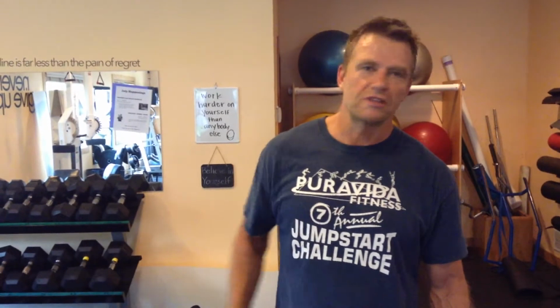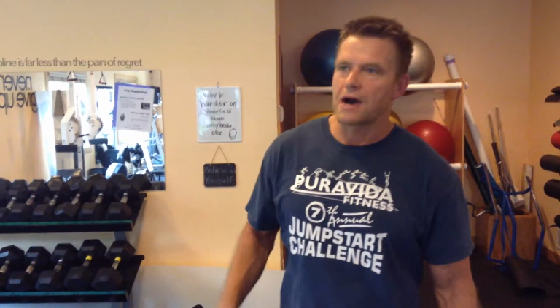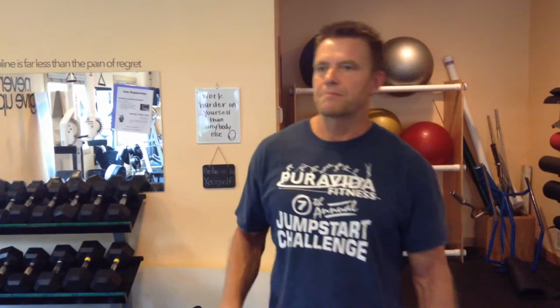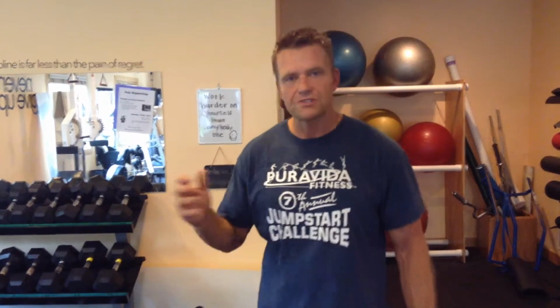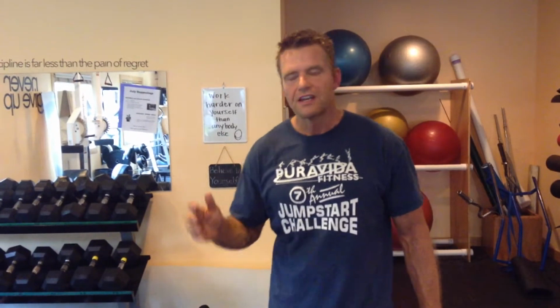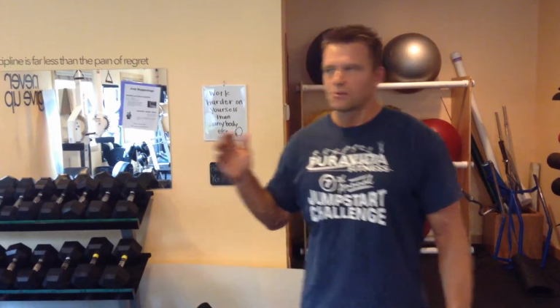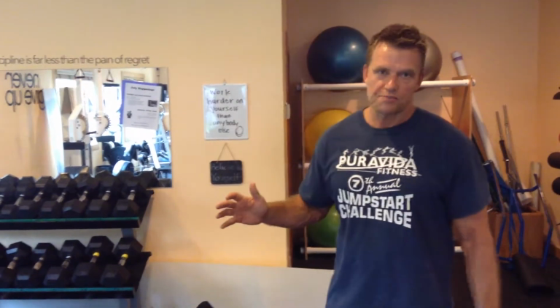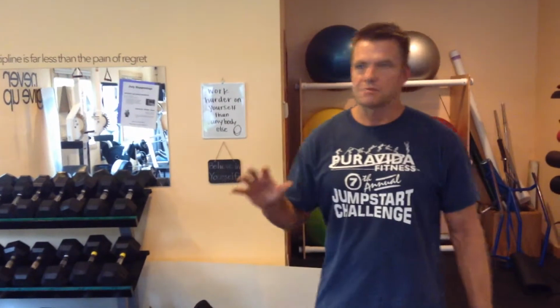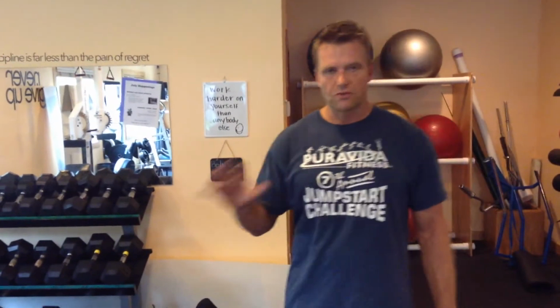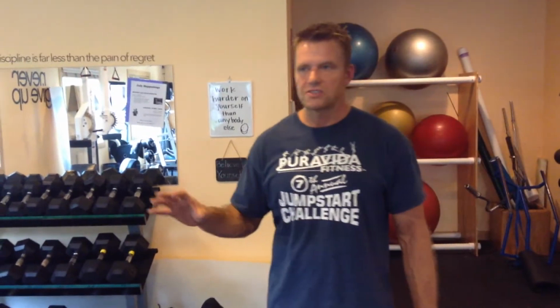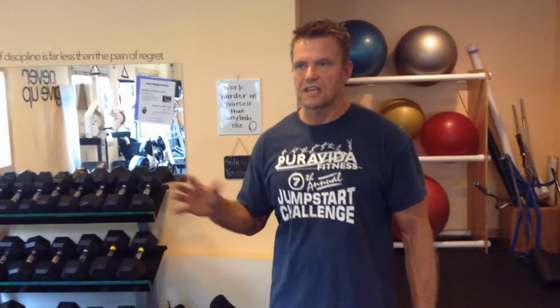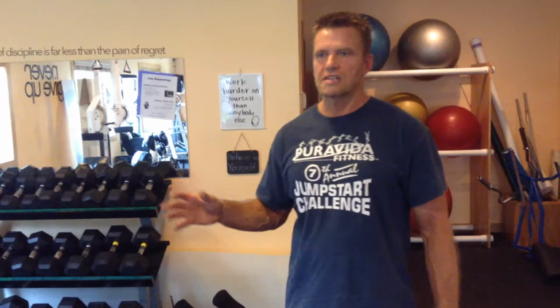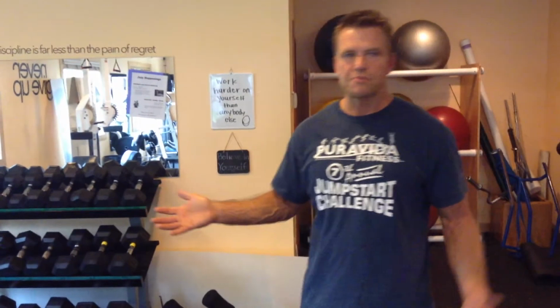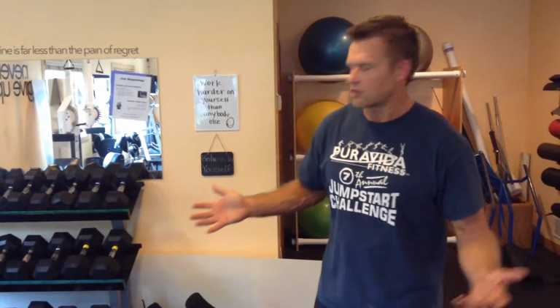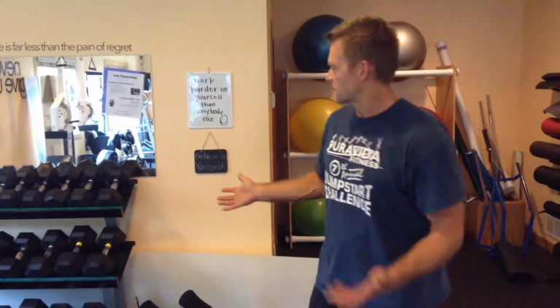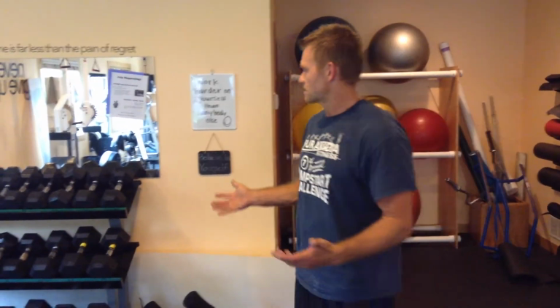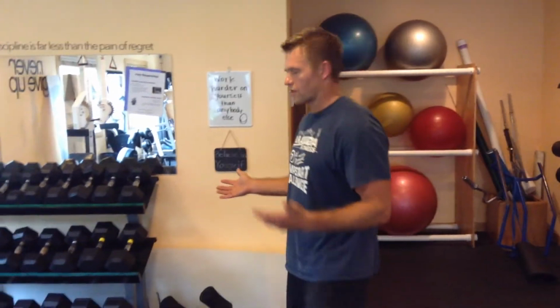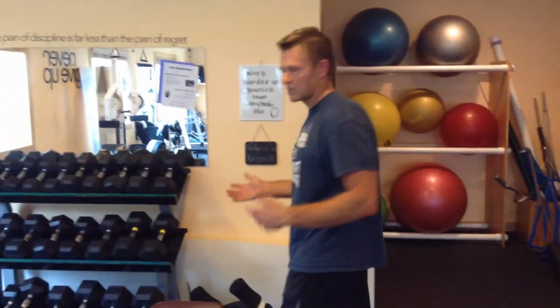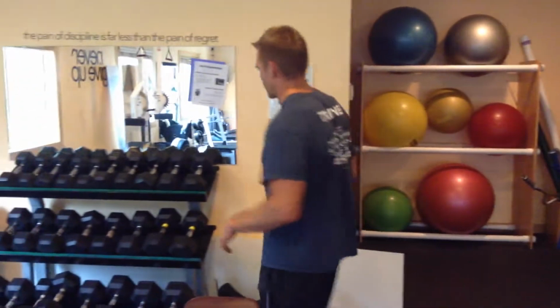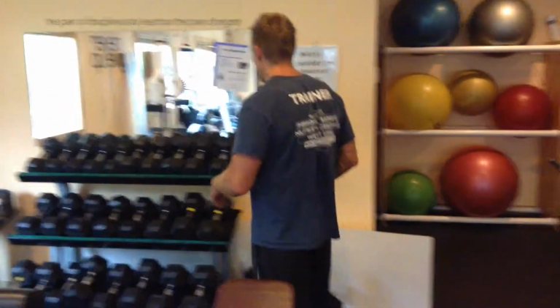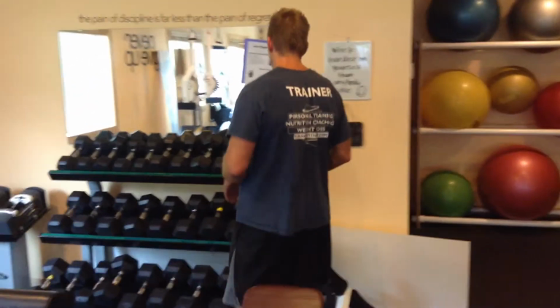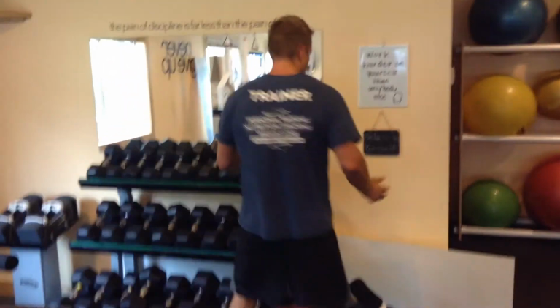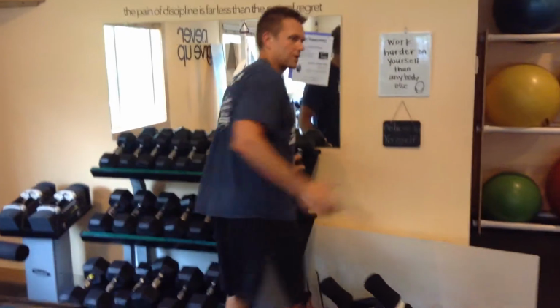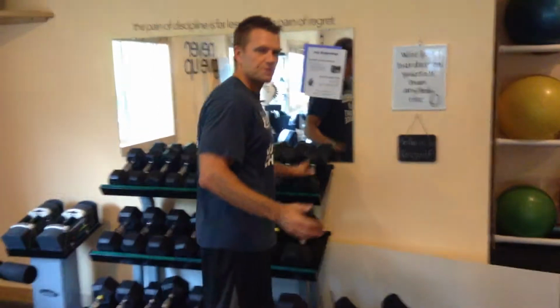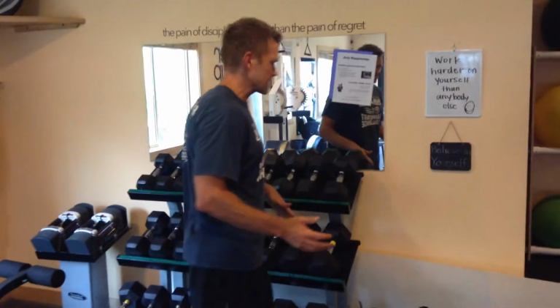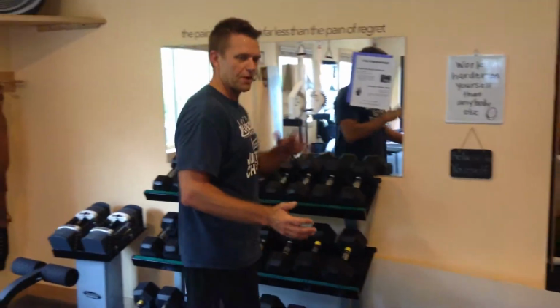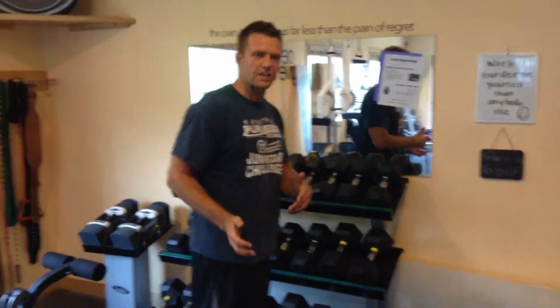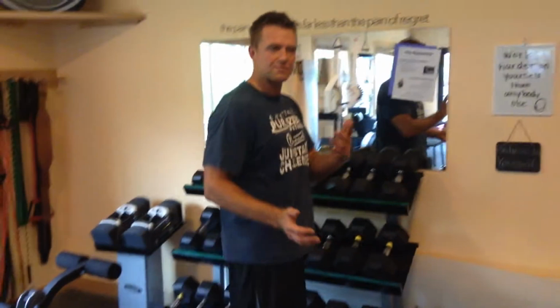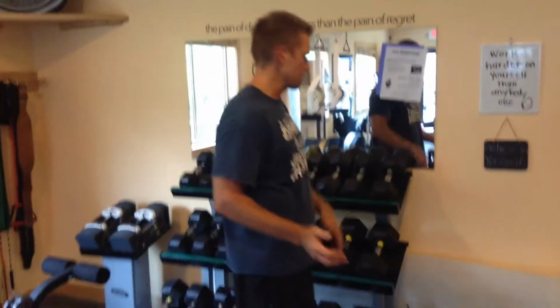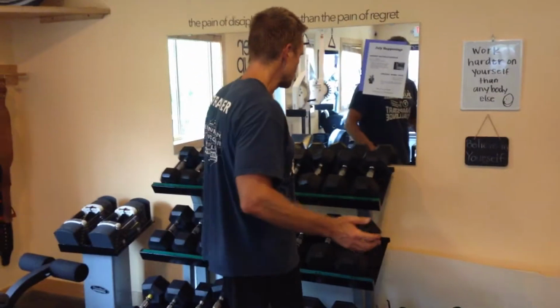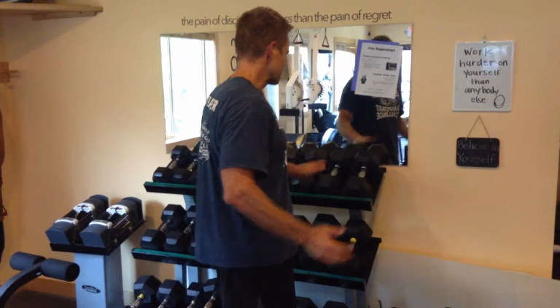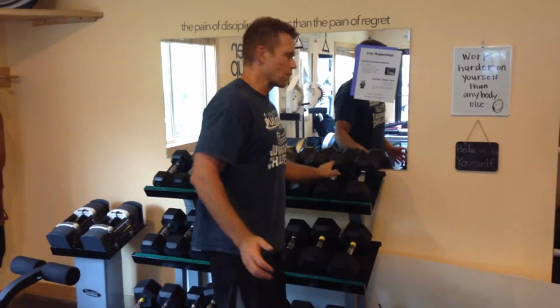I learned these from Ben Pakulski, who has a lot of great programs, but it's a great way to just extend those sets. A lot of people like to train biceps, so one of the ways we call them is Run the Rack. Joe DiBranco also helped make this popular — props to those people. So you pick a weight...